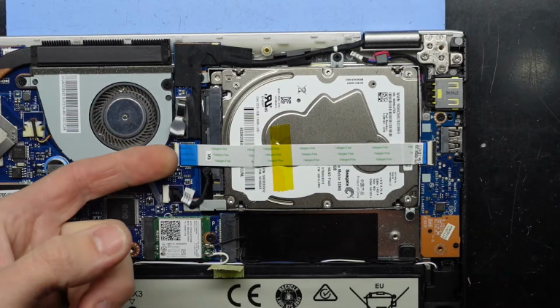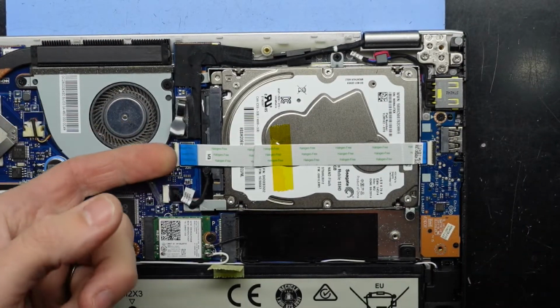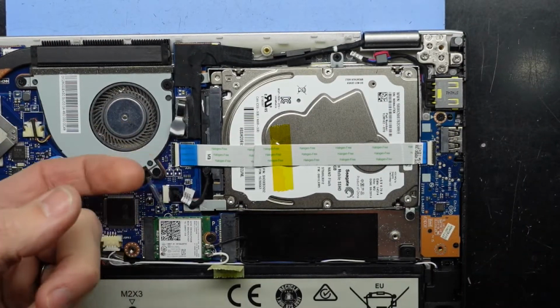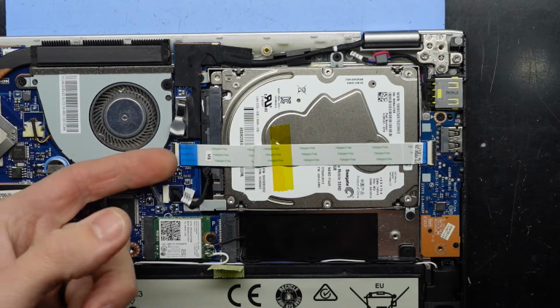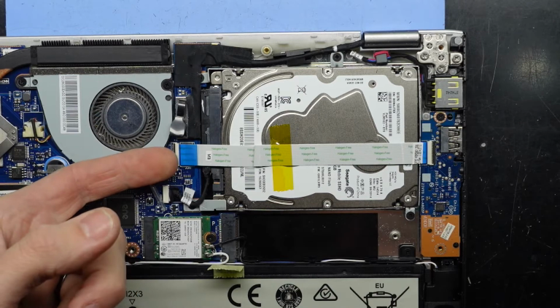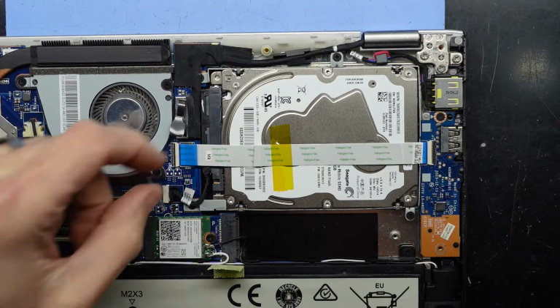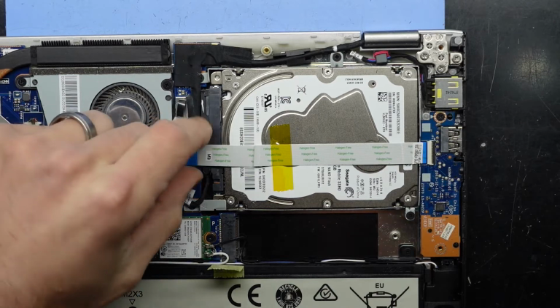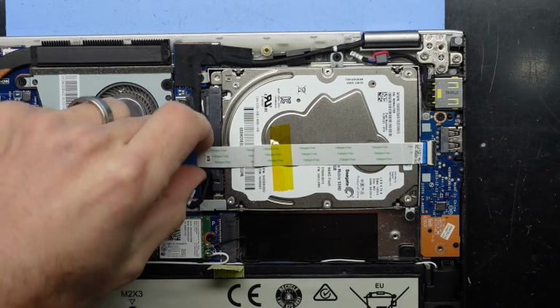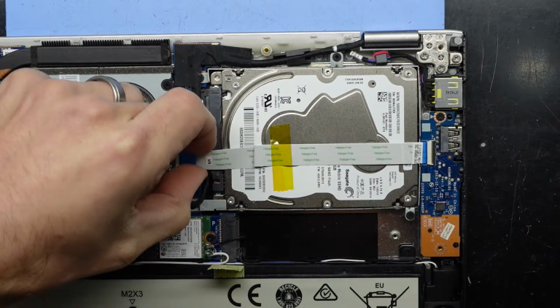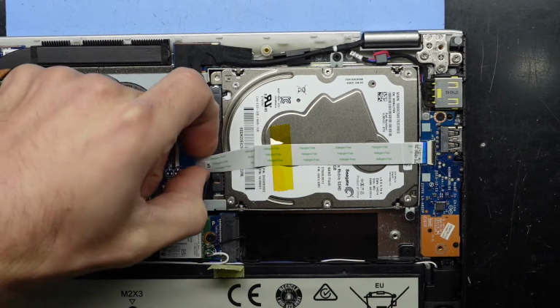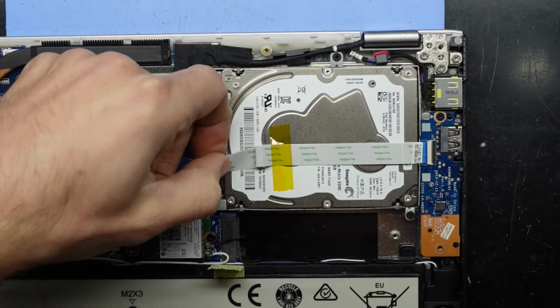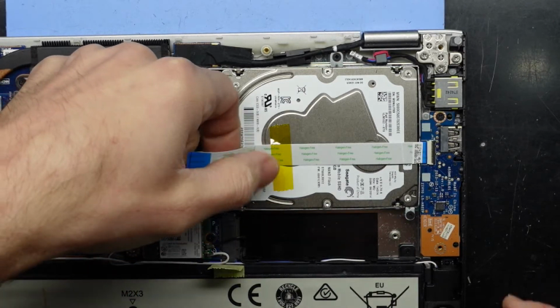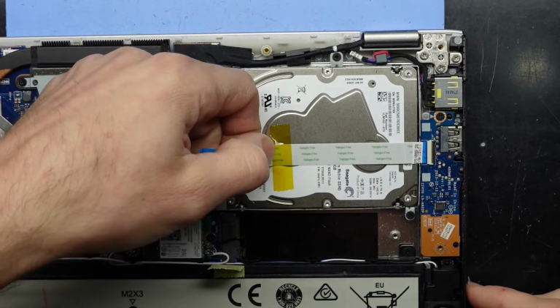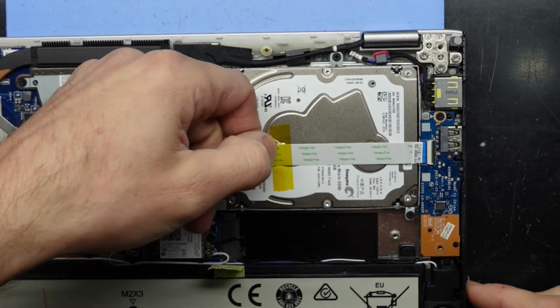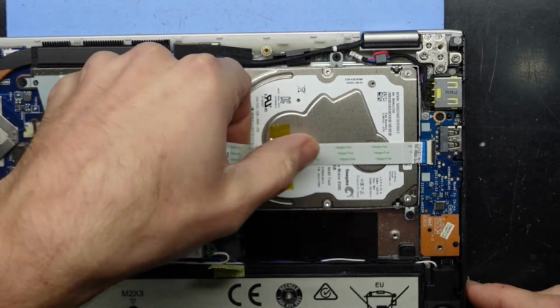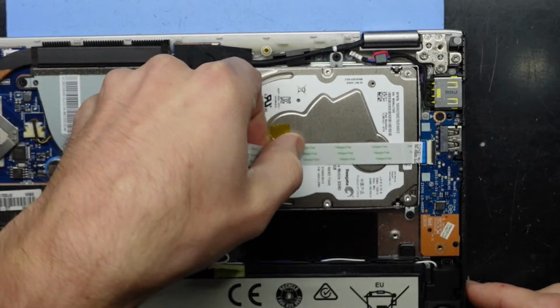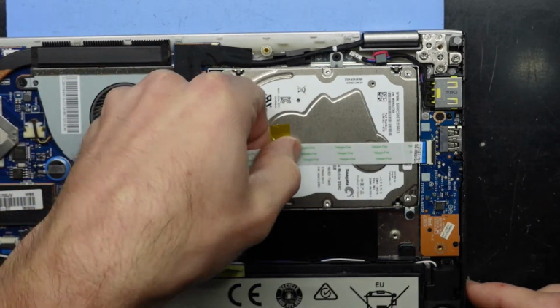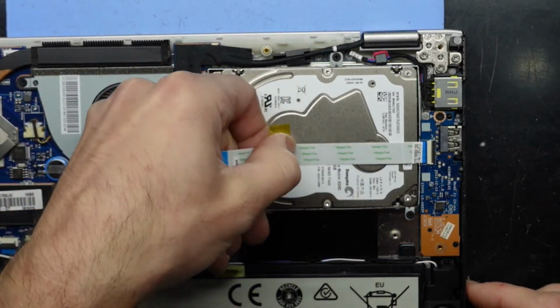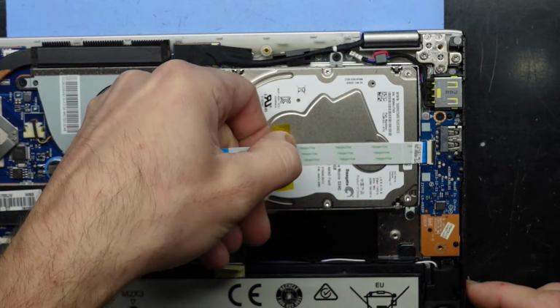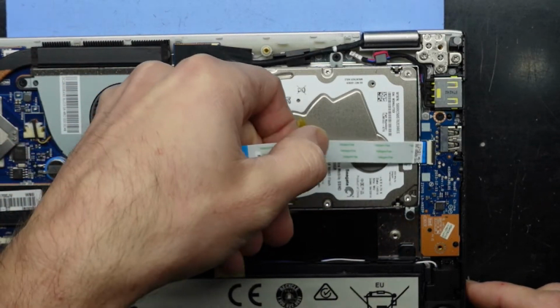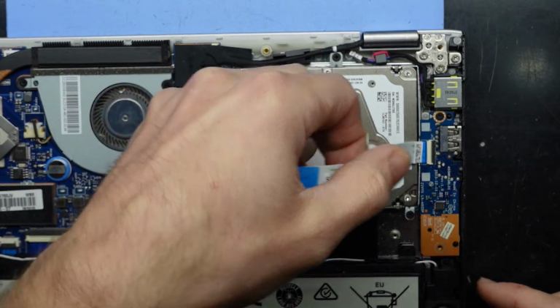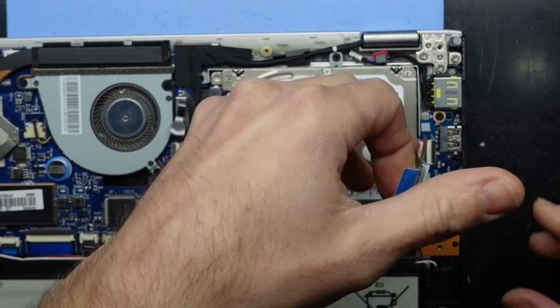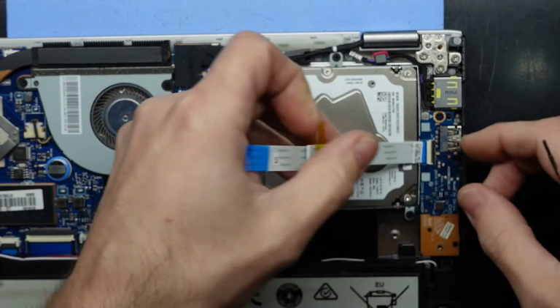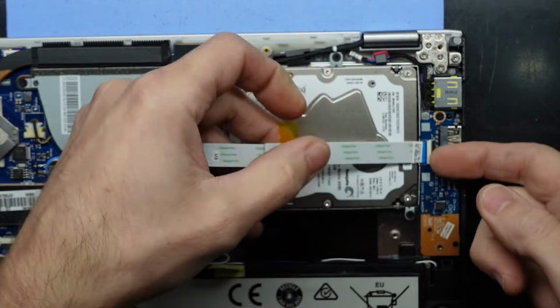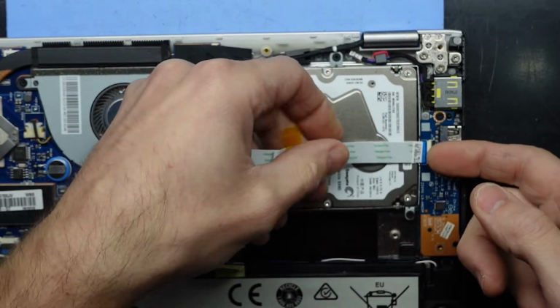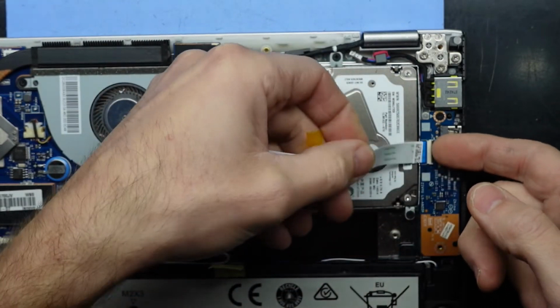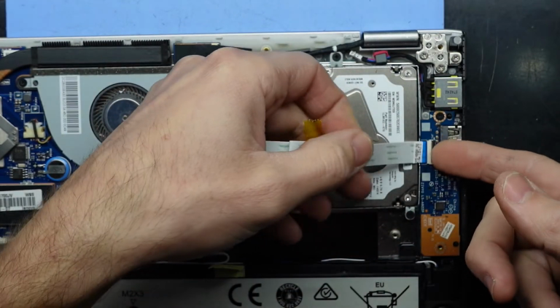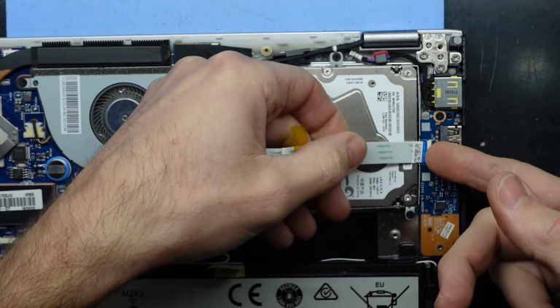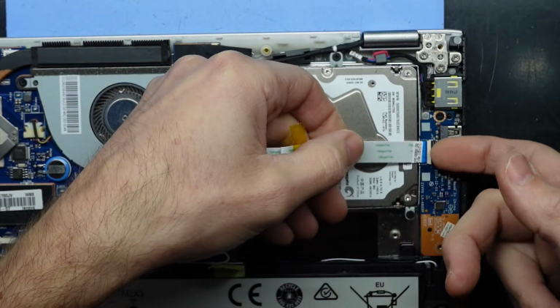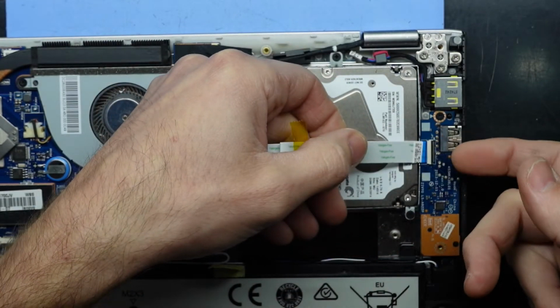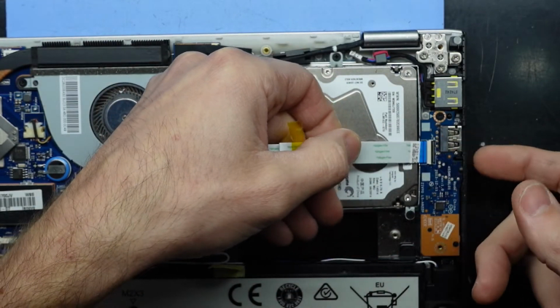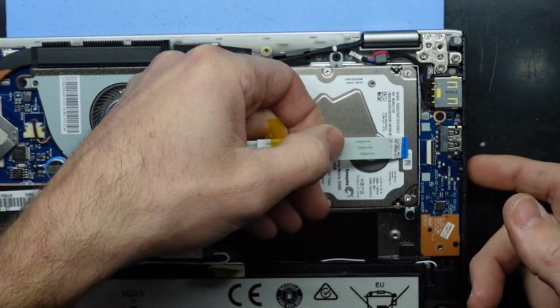So we'll just go through the SSD upgrade. Zooming down here, I should be able to lift up this connector and pull this cord back, then pull just this tape up and unconnect the other side.